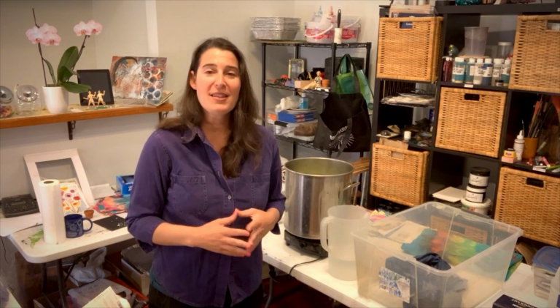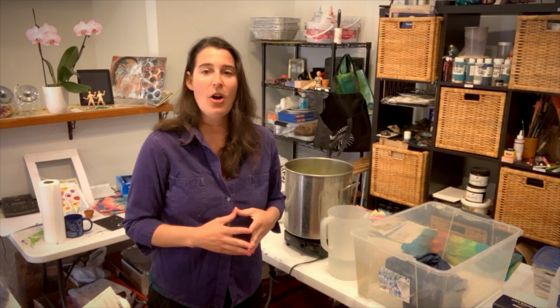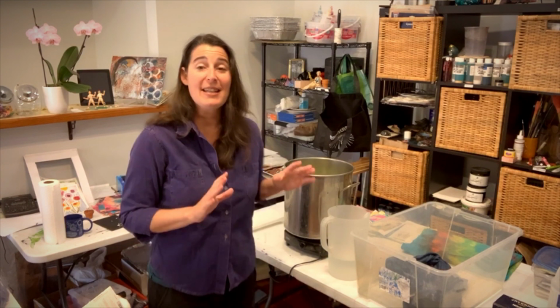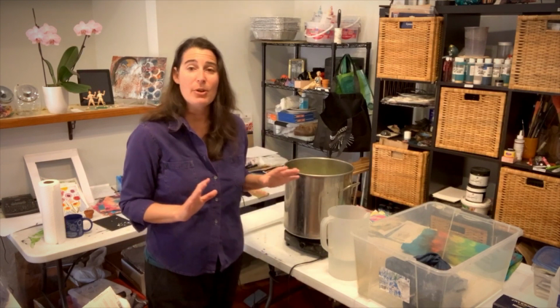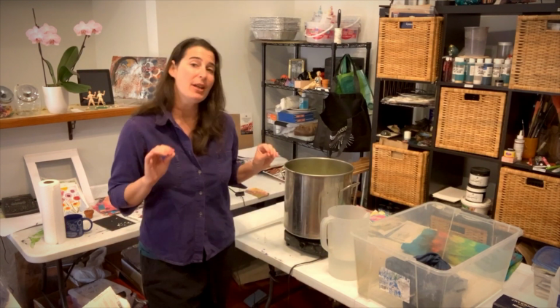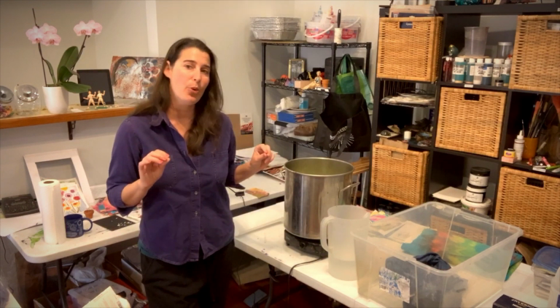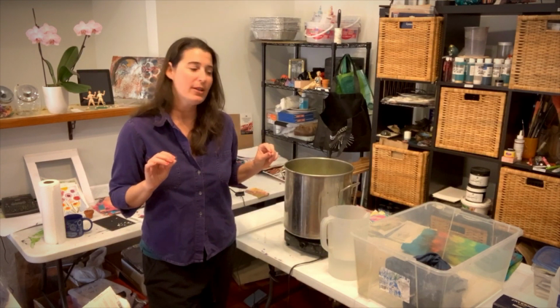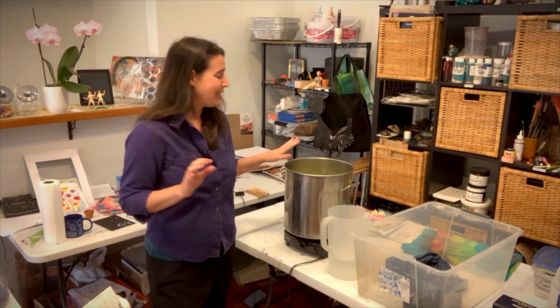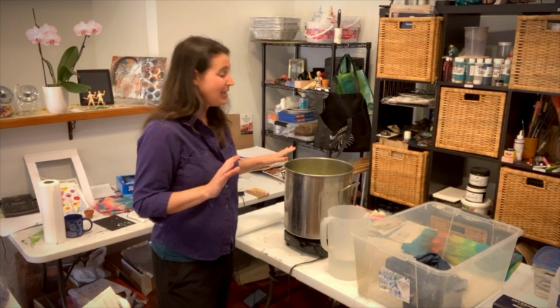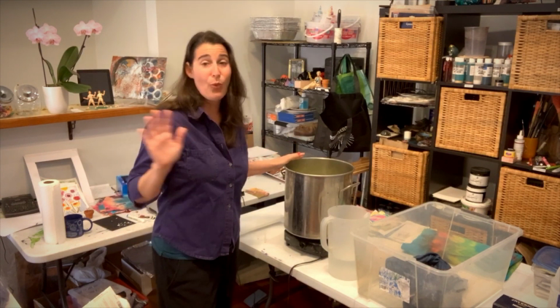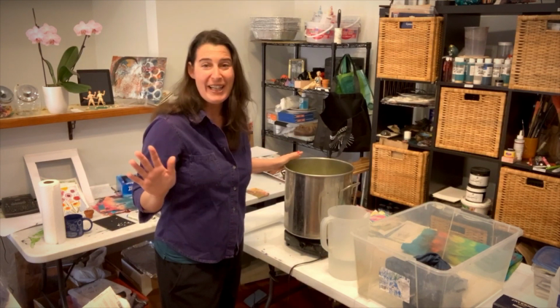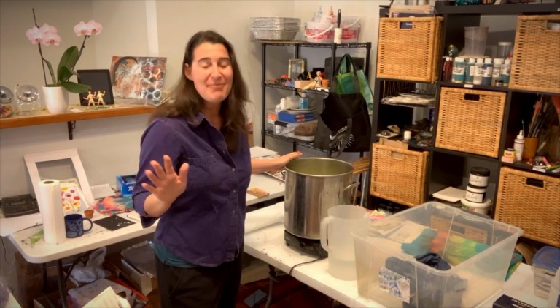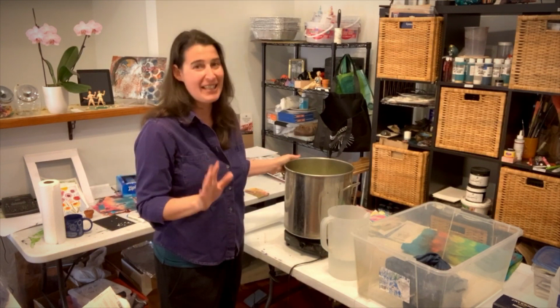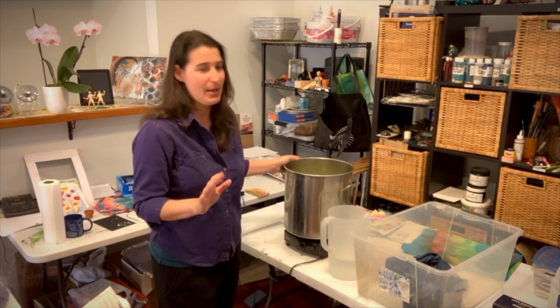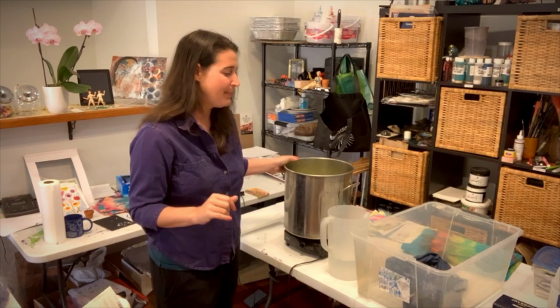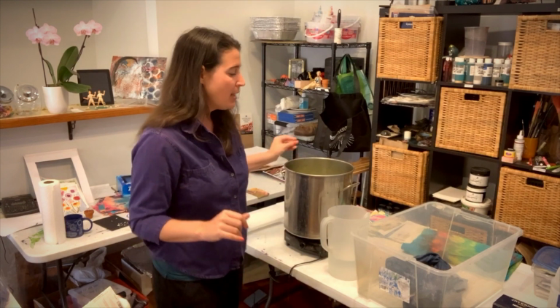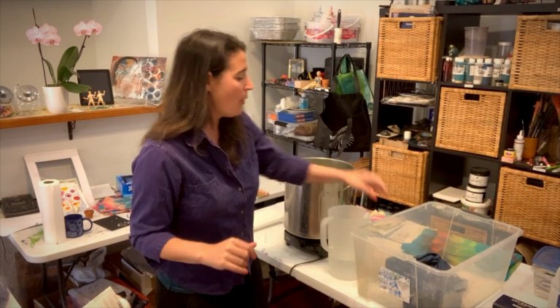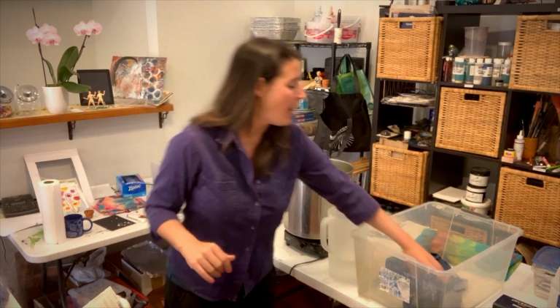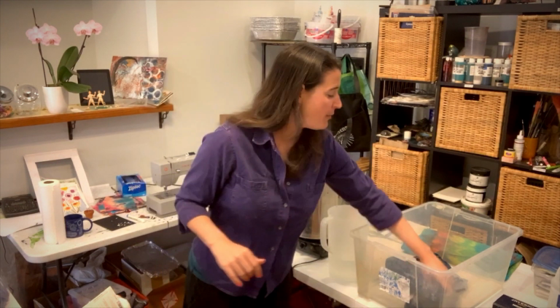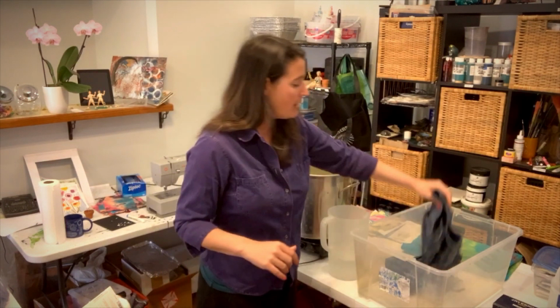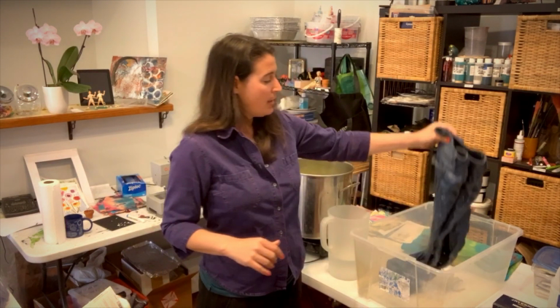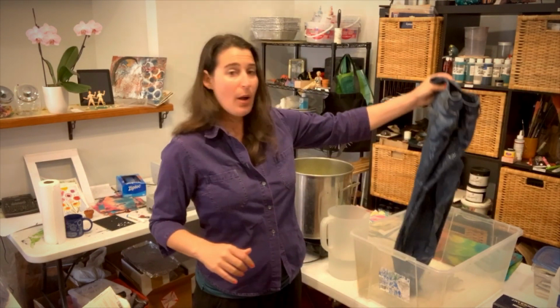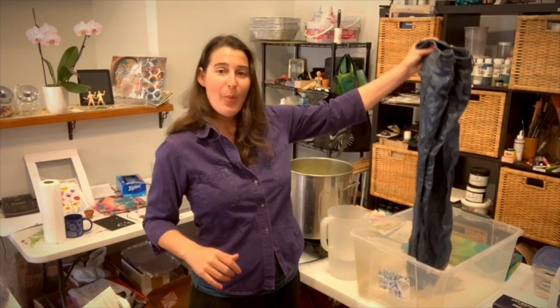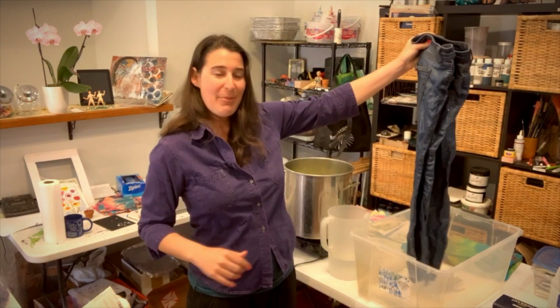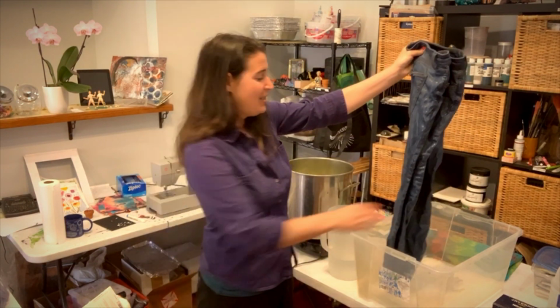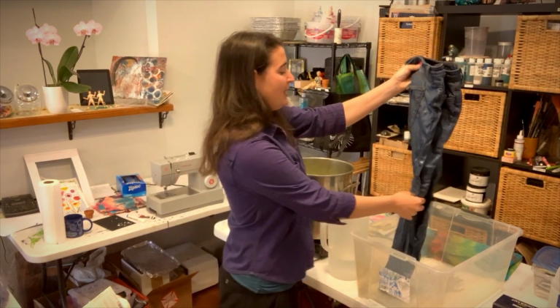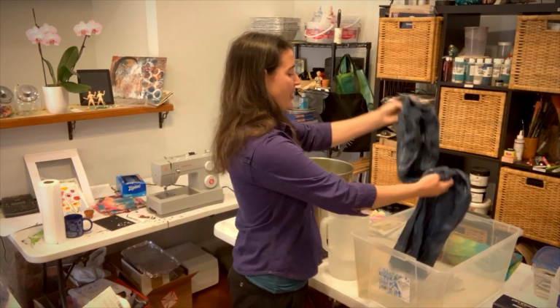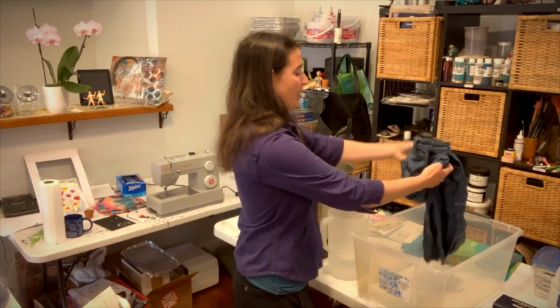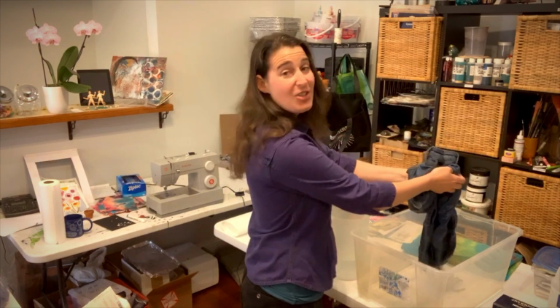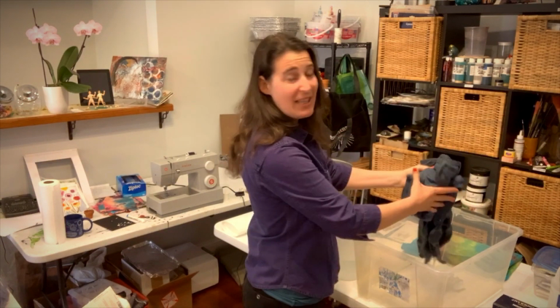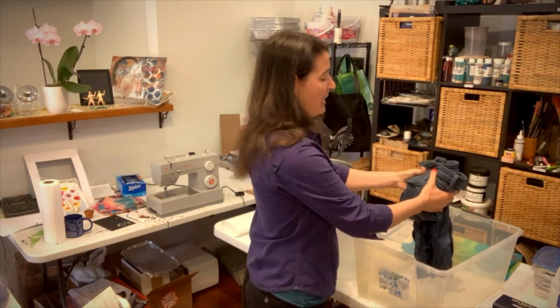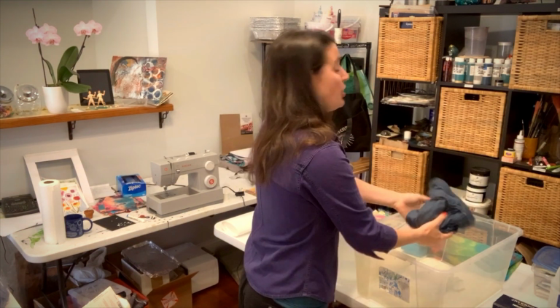My dye is all dissolved. I'm going to turn my hot plate to medium — I want this on a simmer, but not a boil. It doesn't need to be rolling hot, but it does need to be hot. I've put my blue jeans in some water just to get them damp.